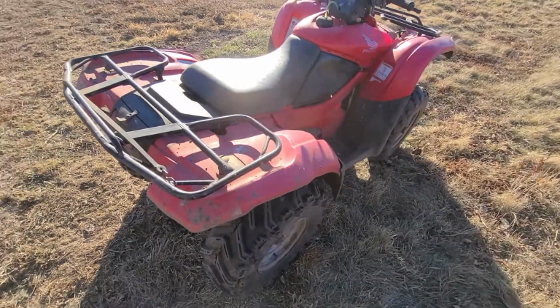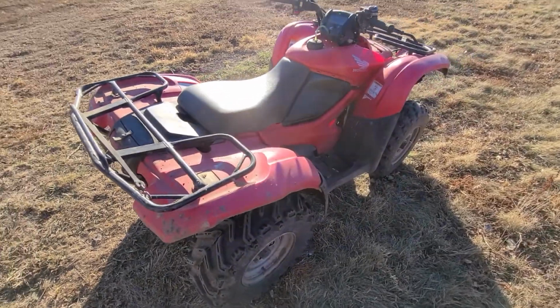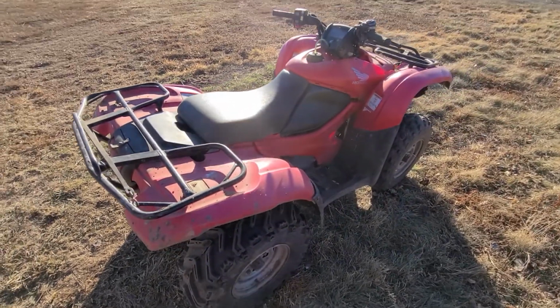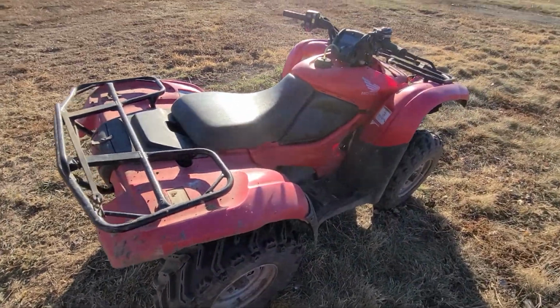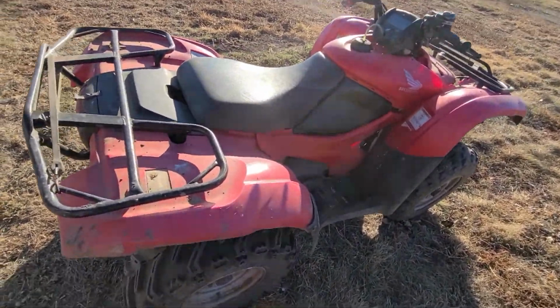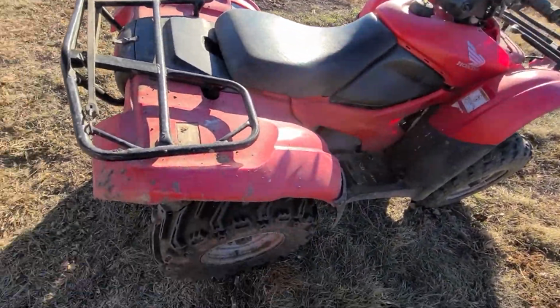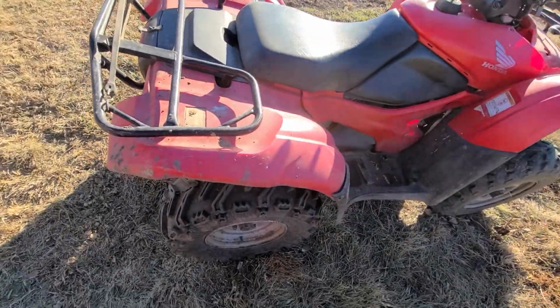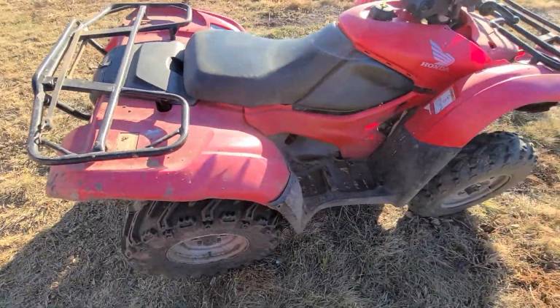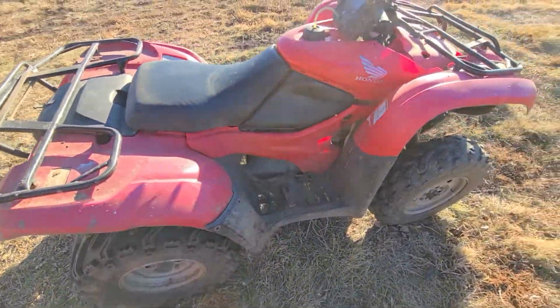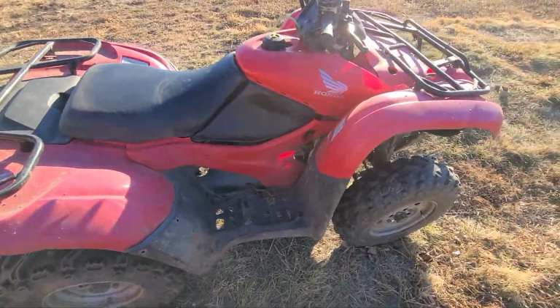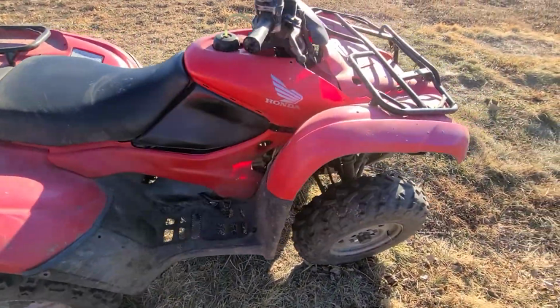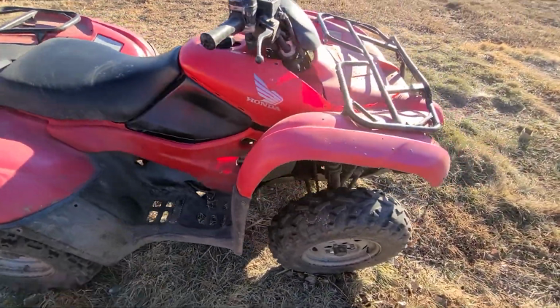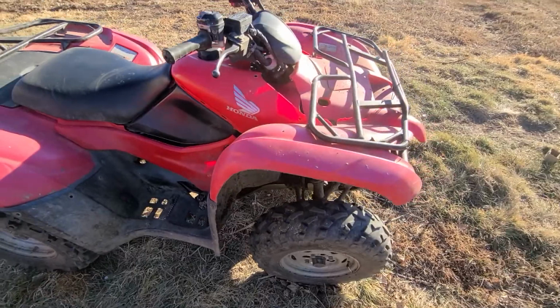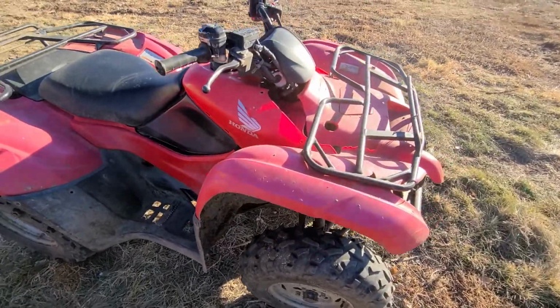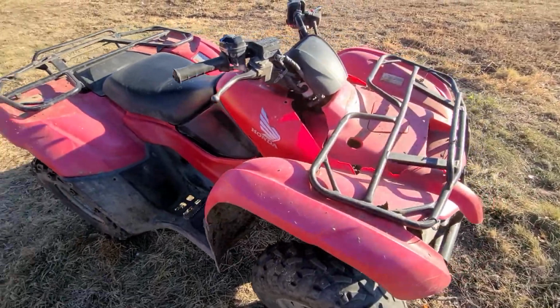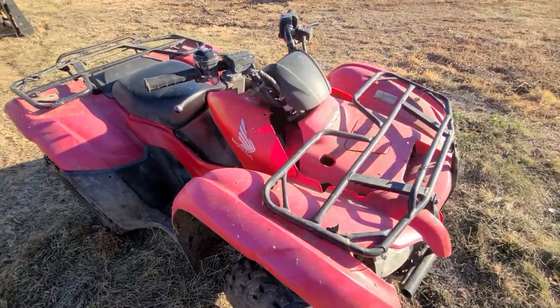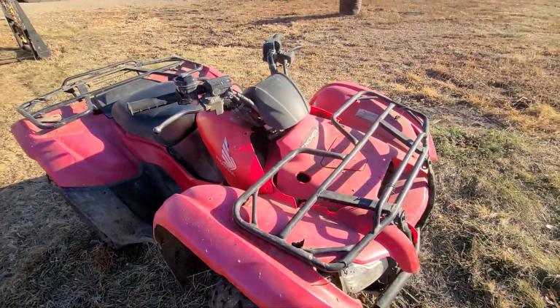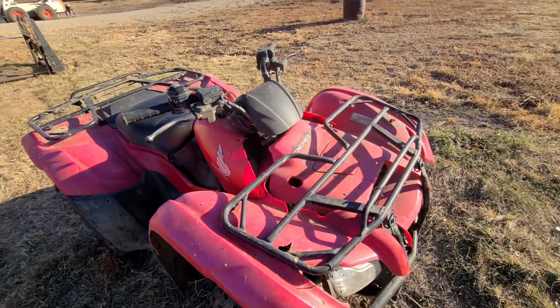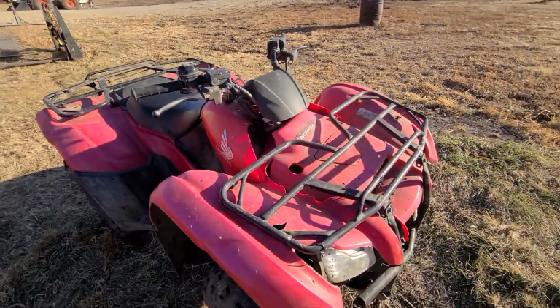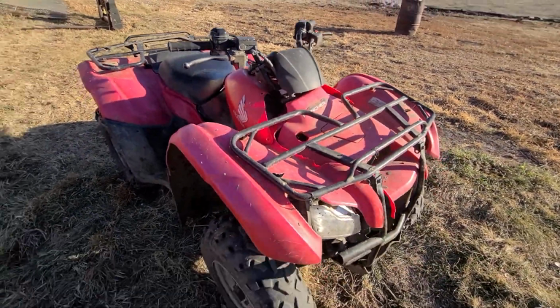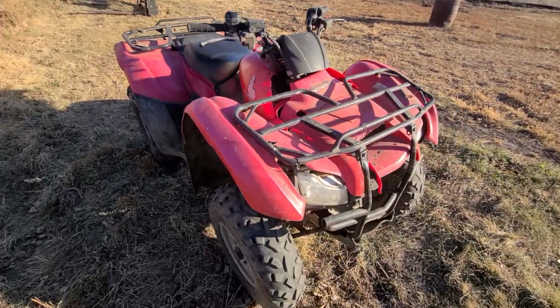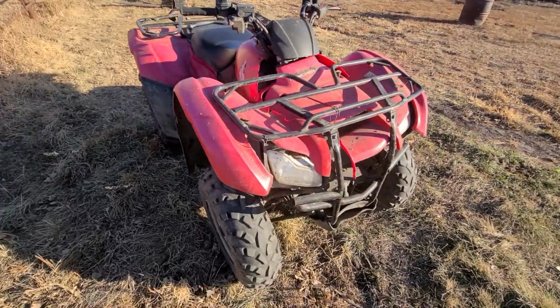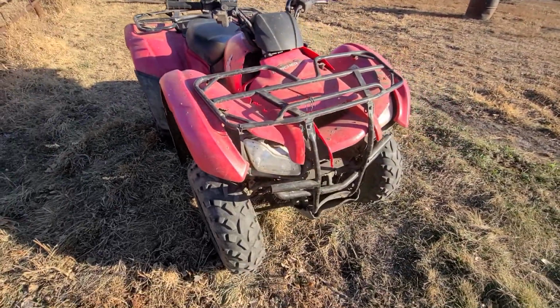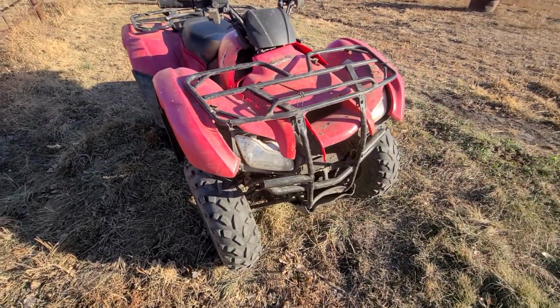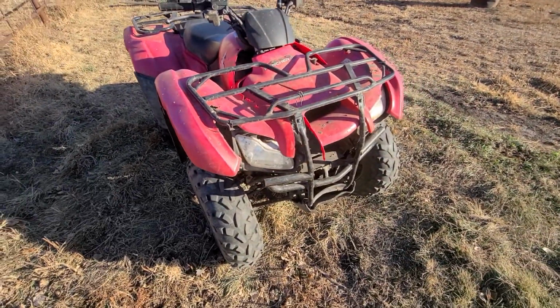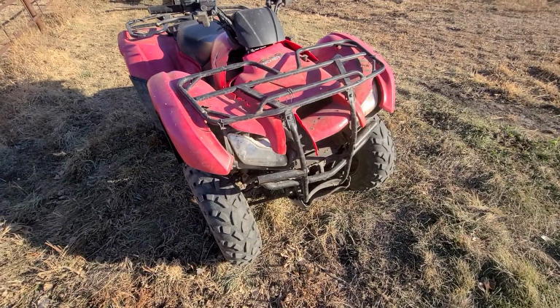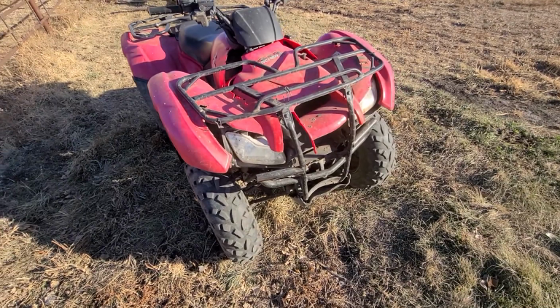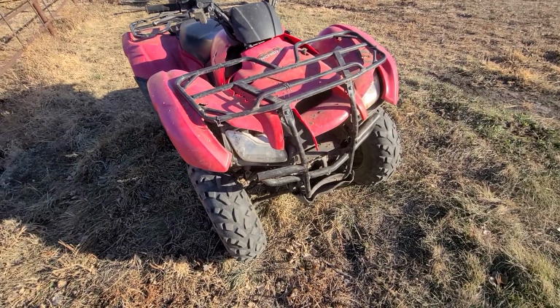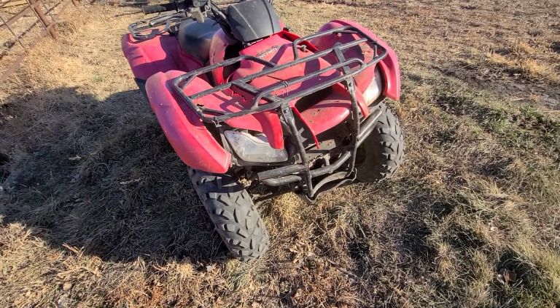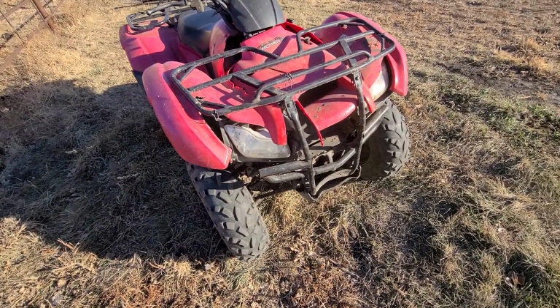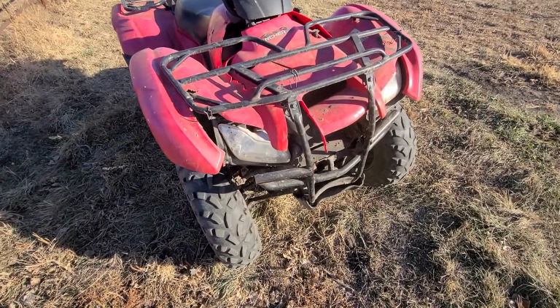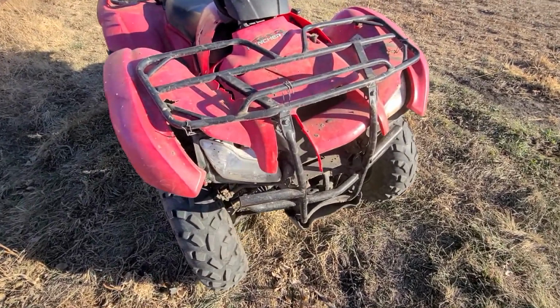It was really cold out the other morning and when they dropped it off I hit the start switch and this sucker just fired right up. So it runs really good when it's cold out, runs really good pretty much all the time — it always starts right when you hit the button.